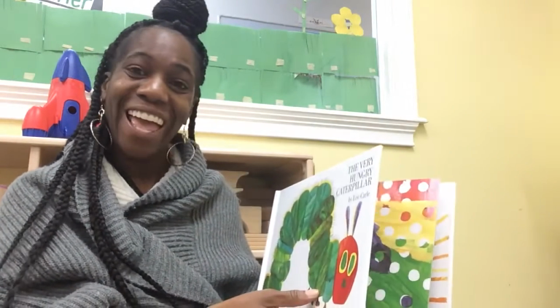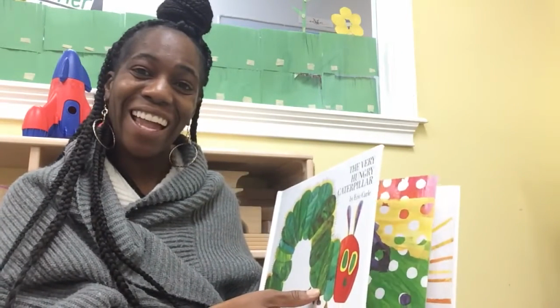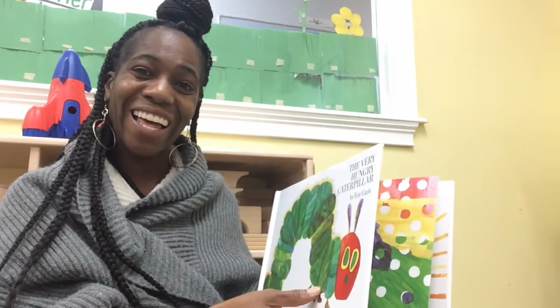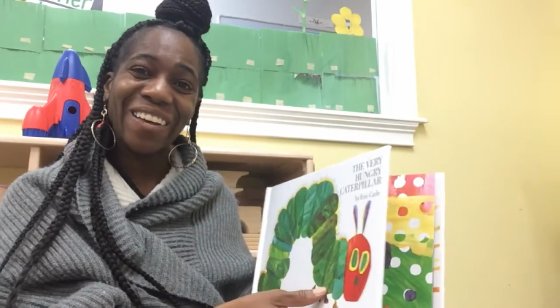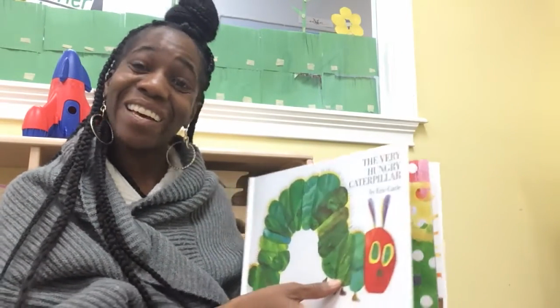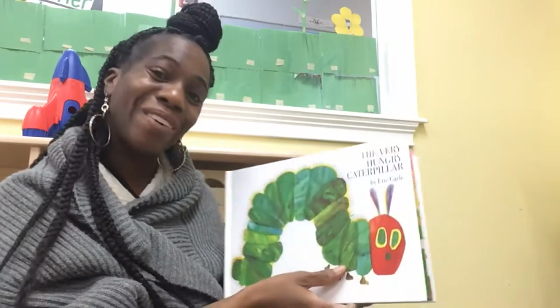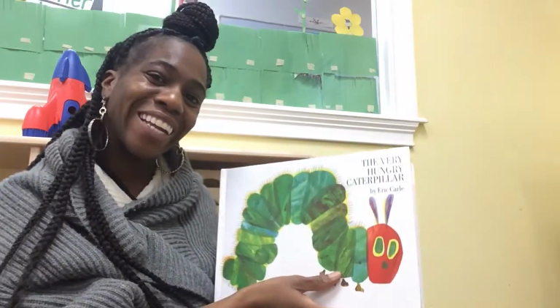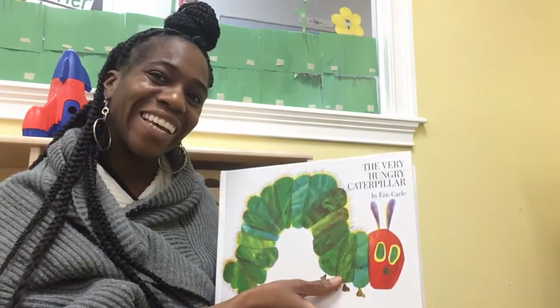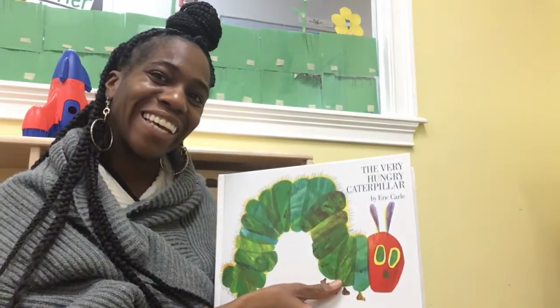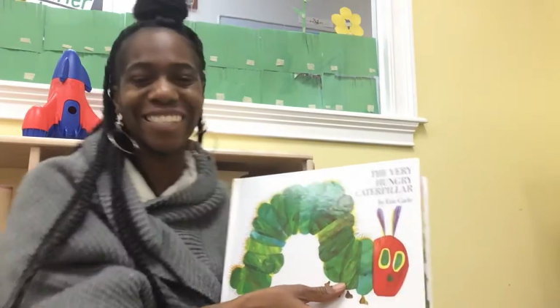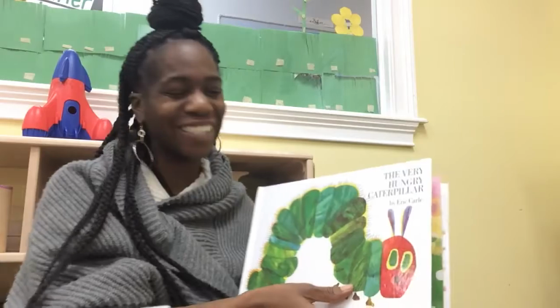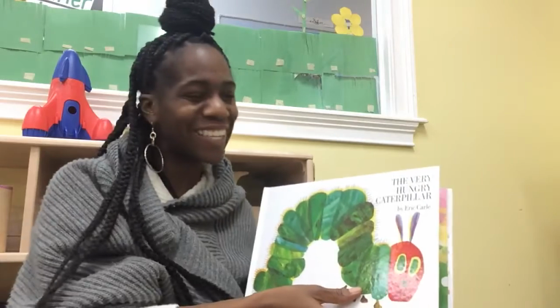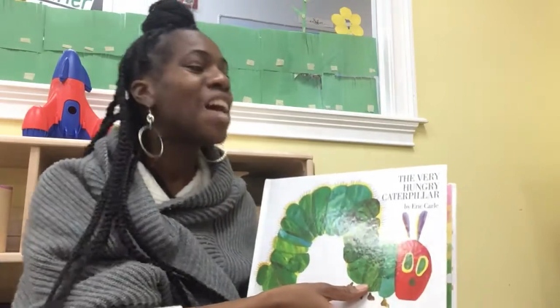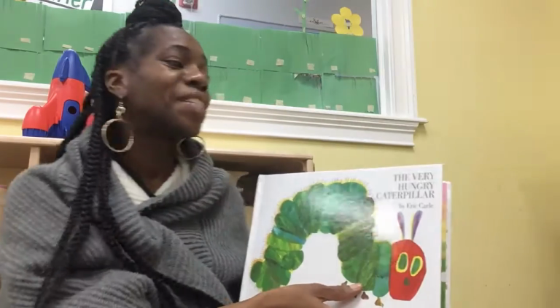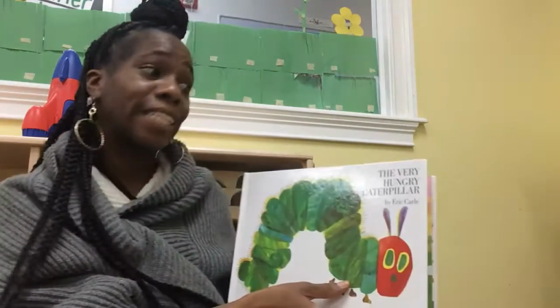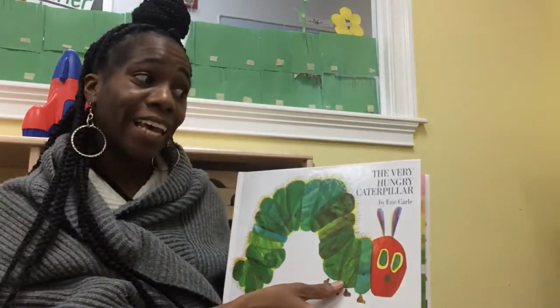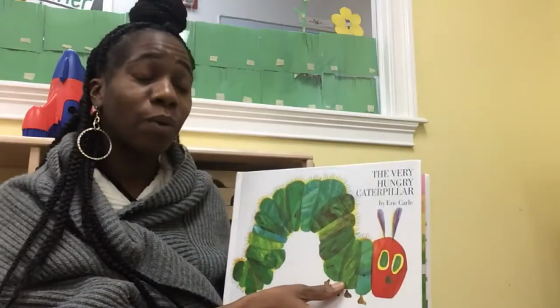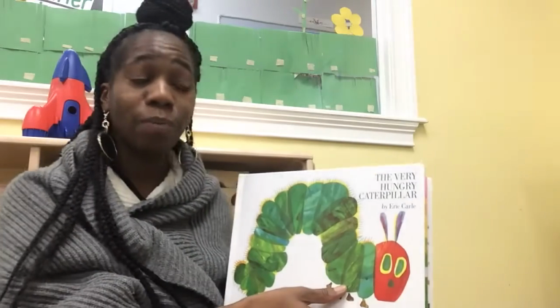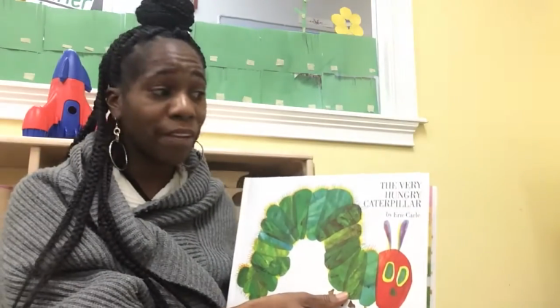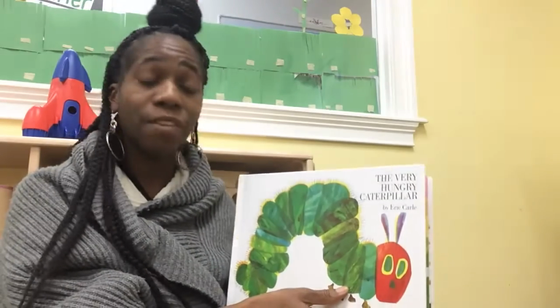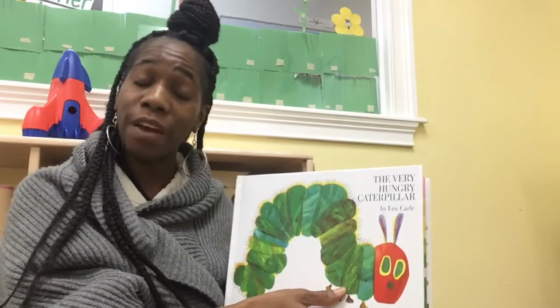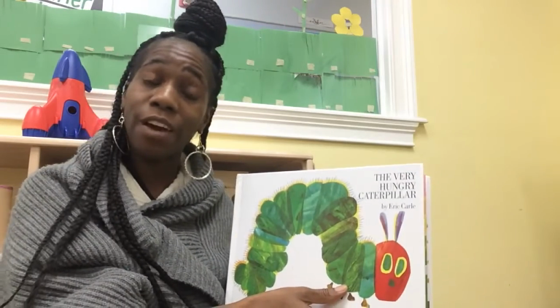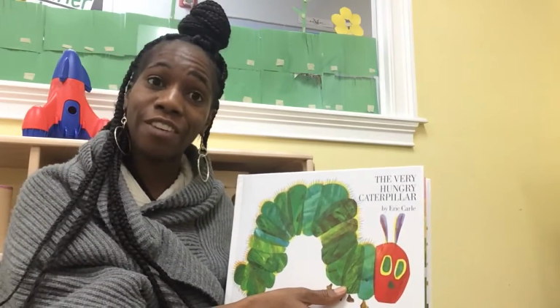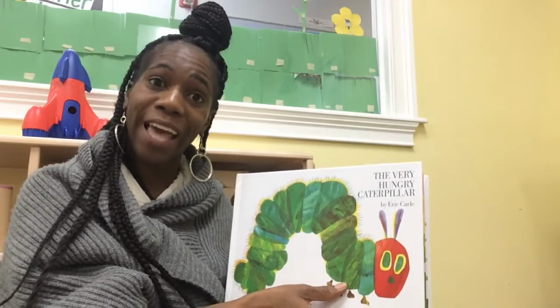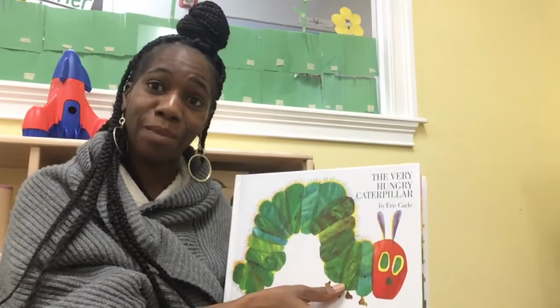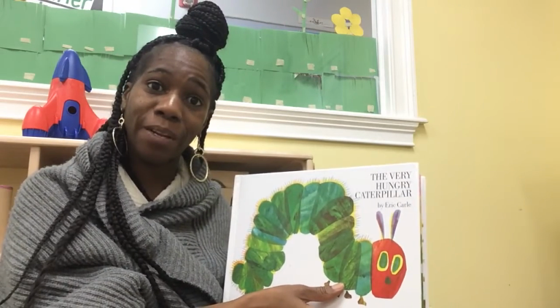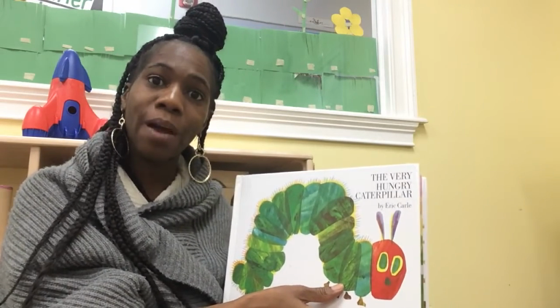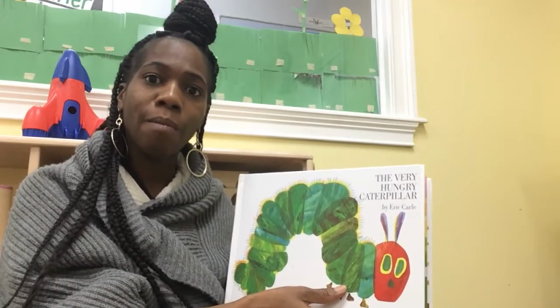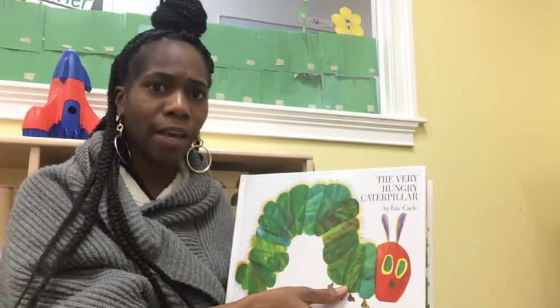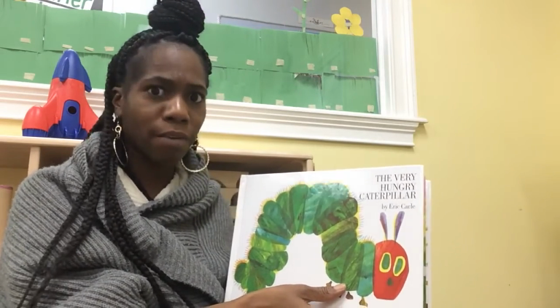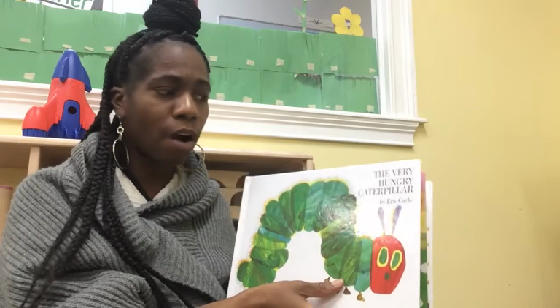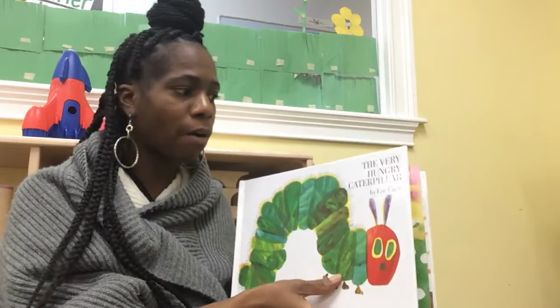Hello! Good morning! Today we will be reading The Very Hungry Caterpillar by Eric Carle.